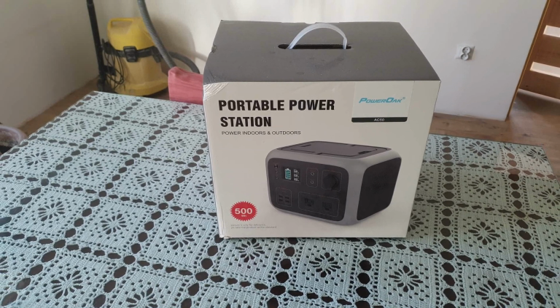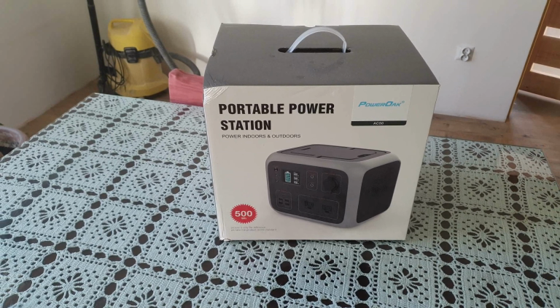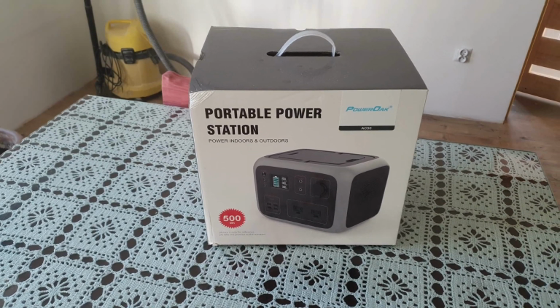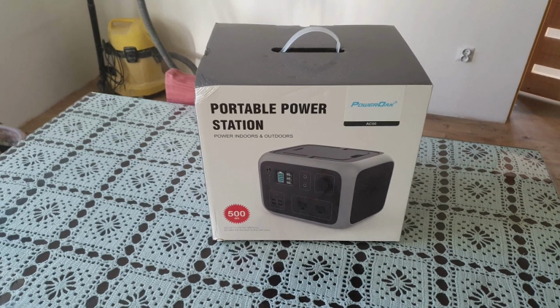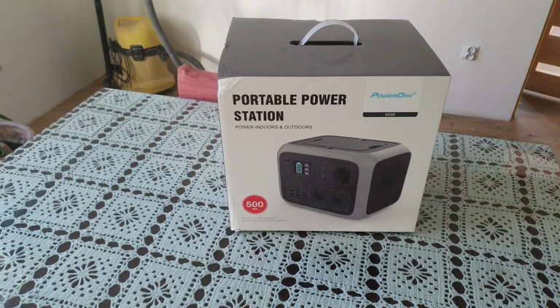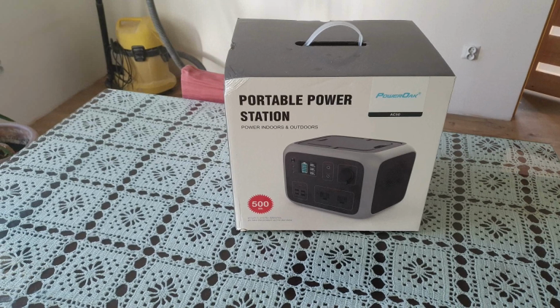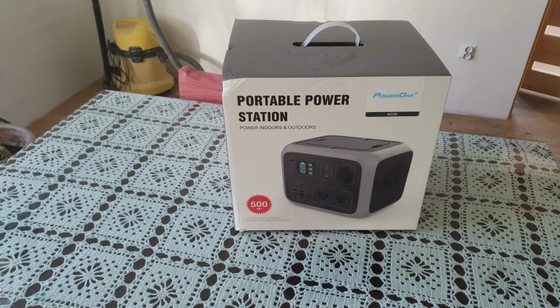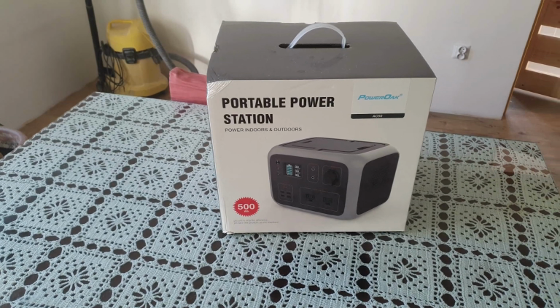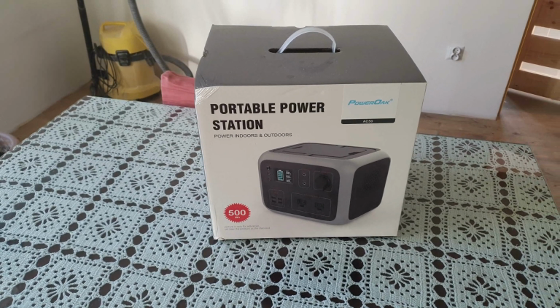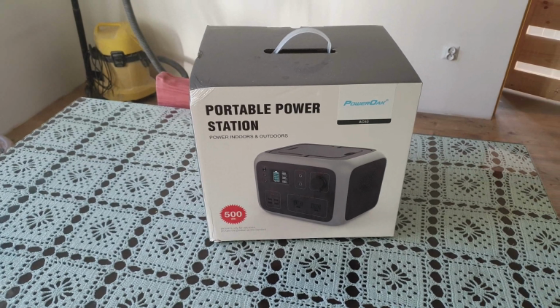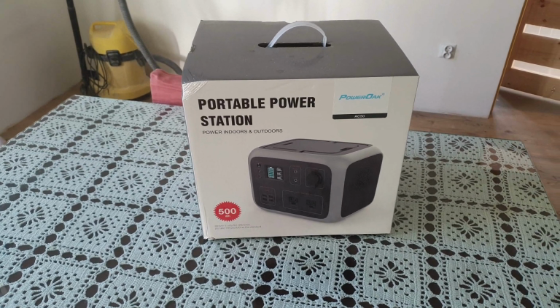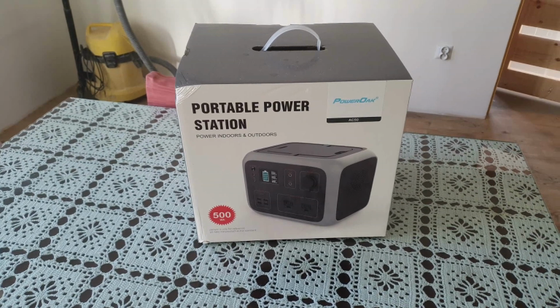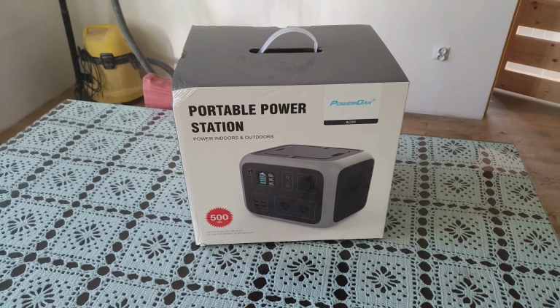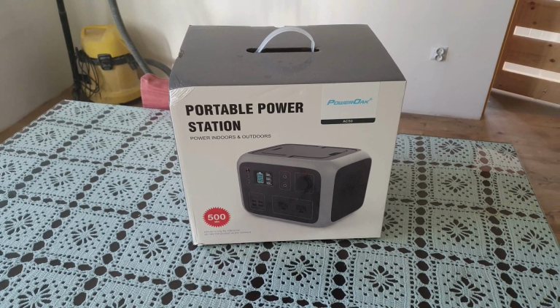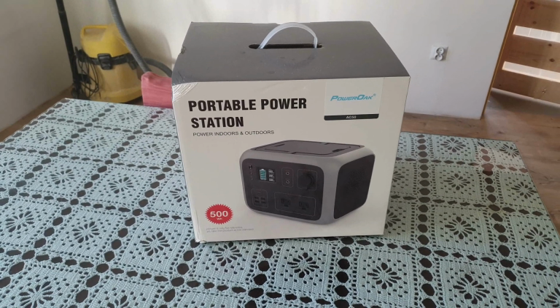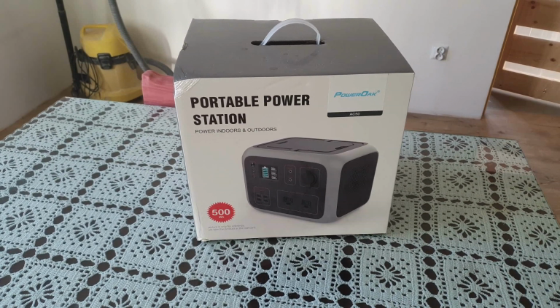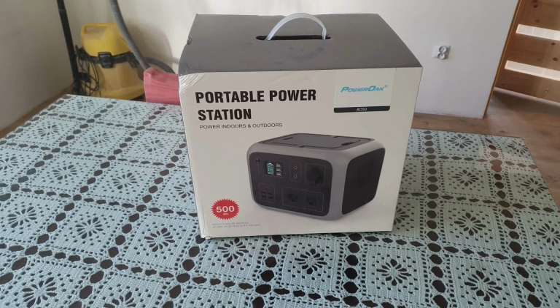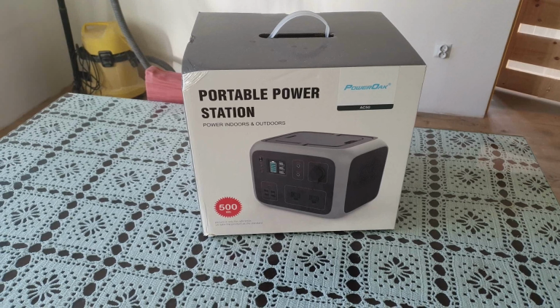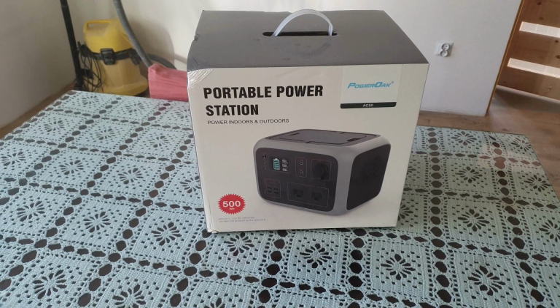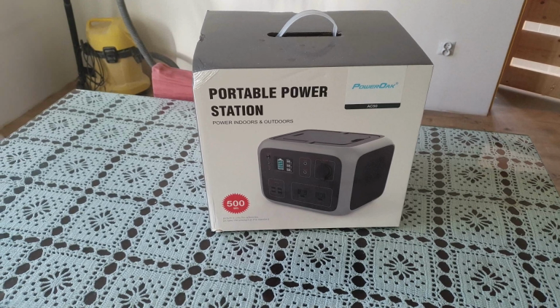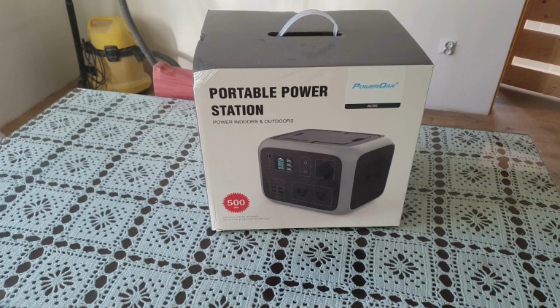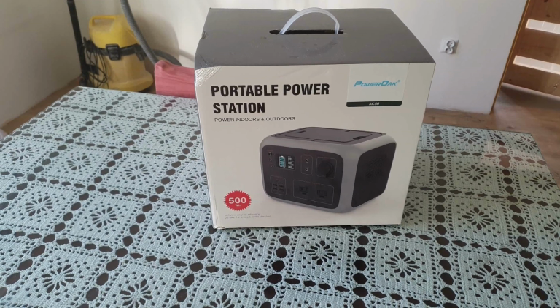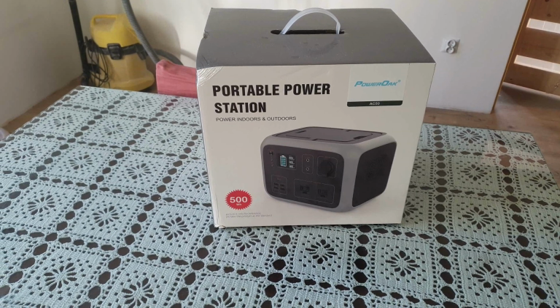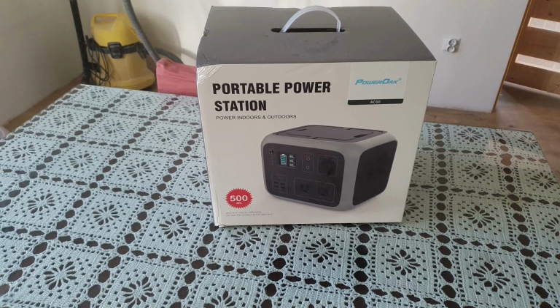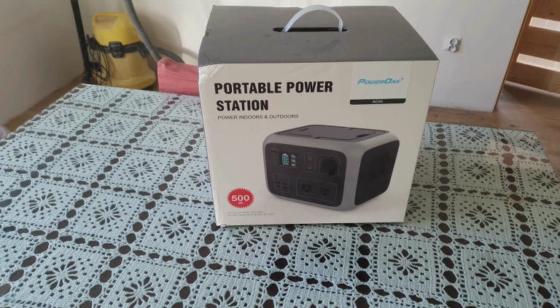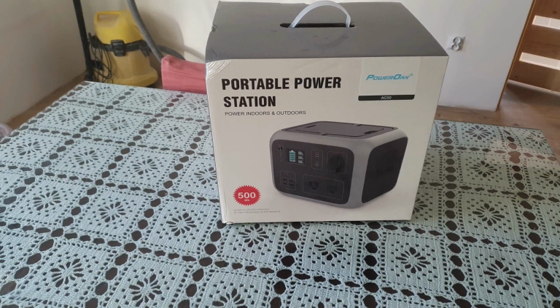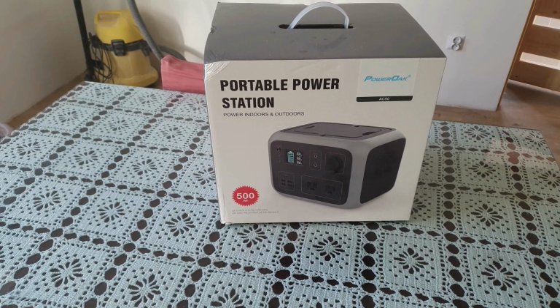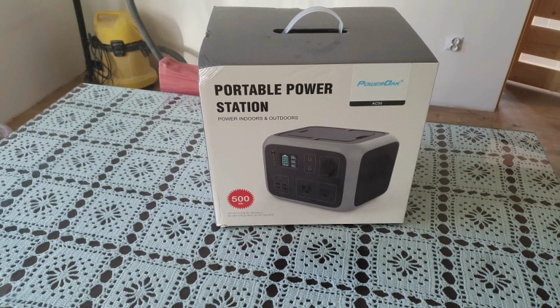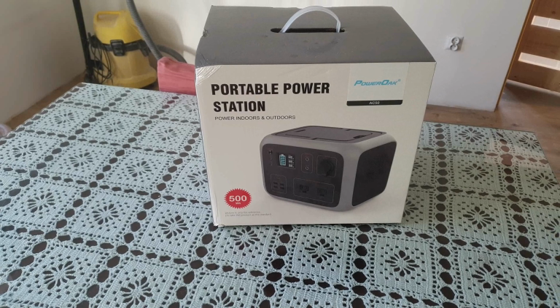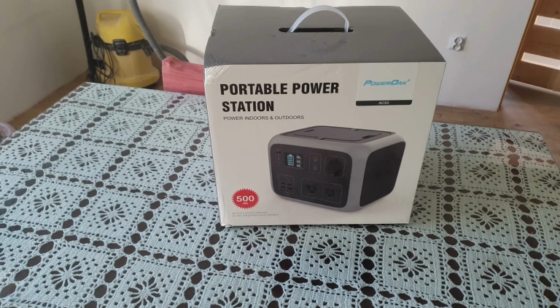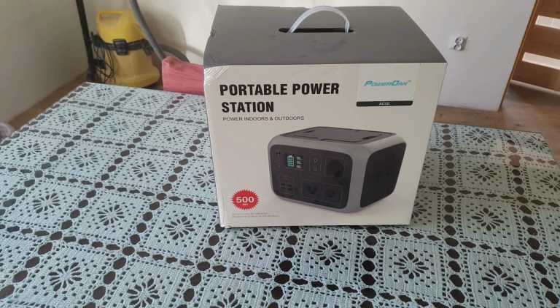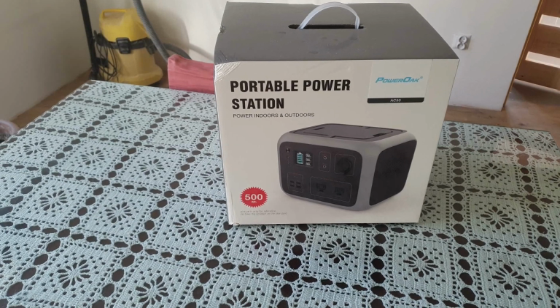Hello, I've just bought this. It's a portable power station, a generator if you like. It costs 409 pounds, so around 500 euros. There'll be a link below.